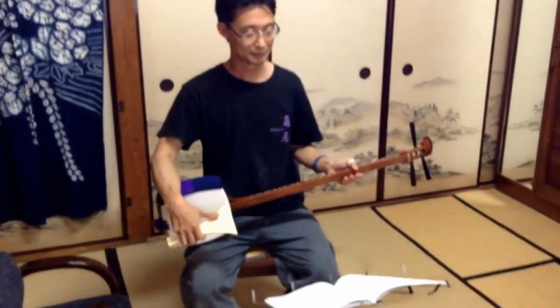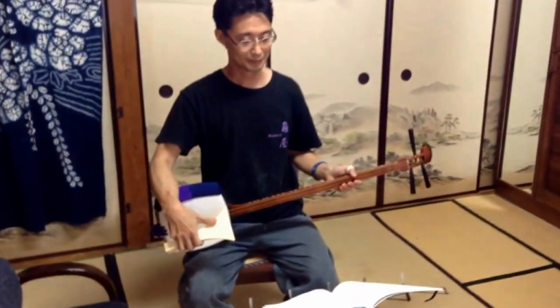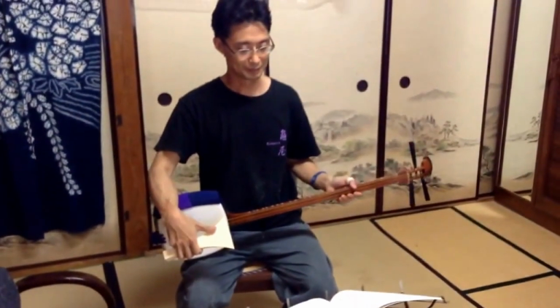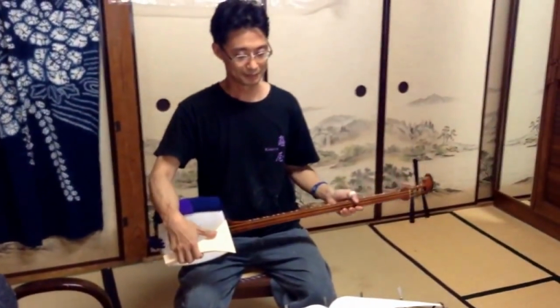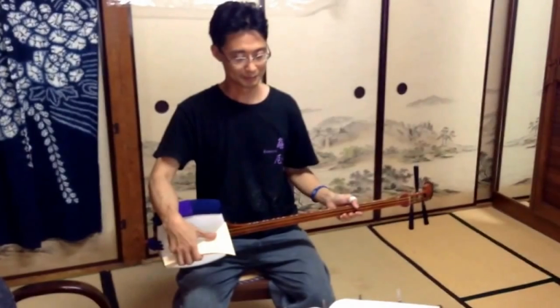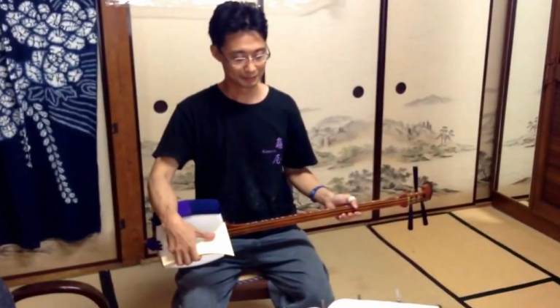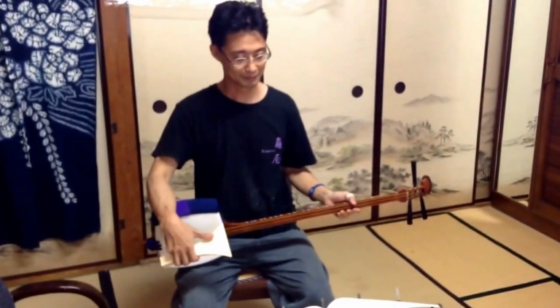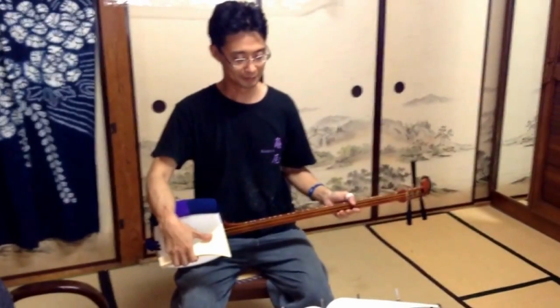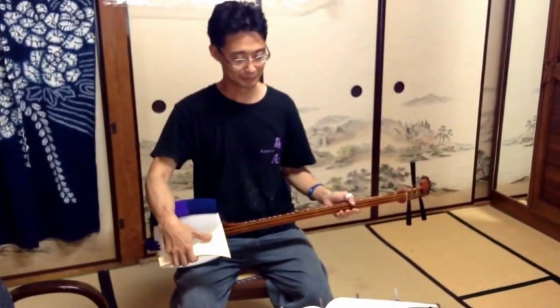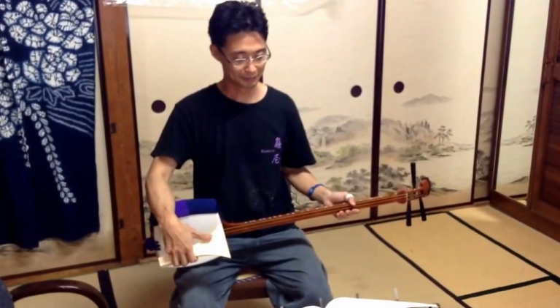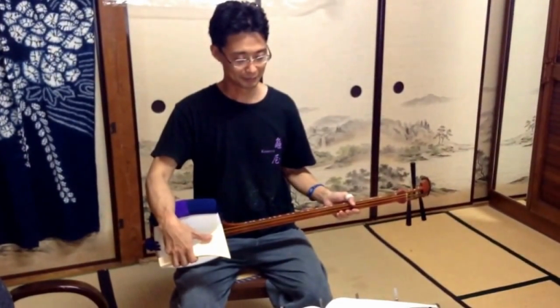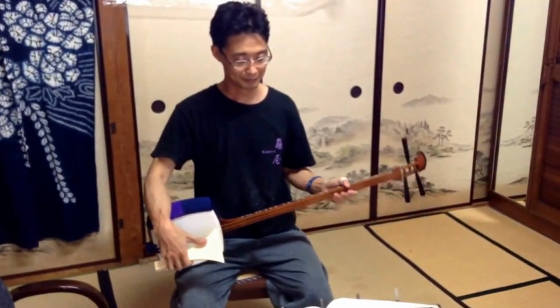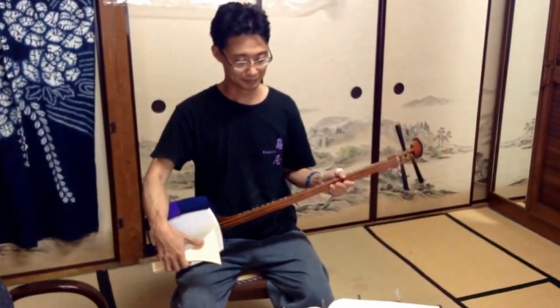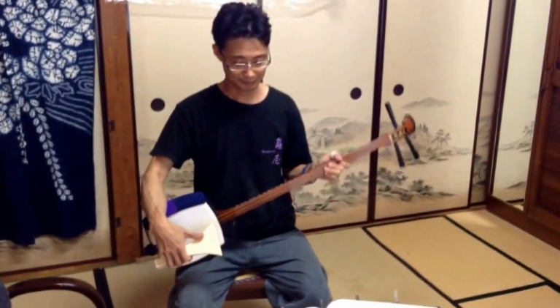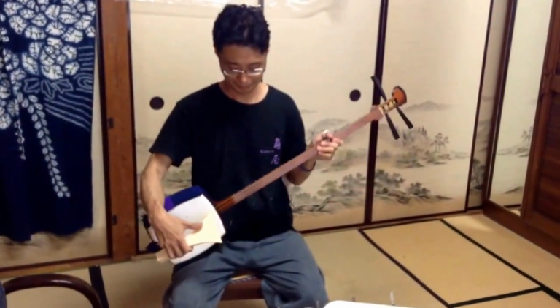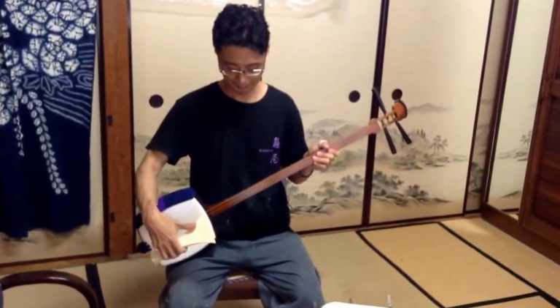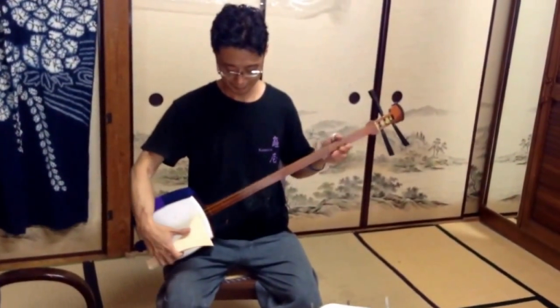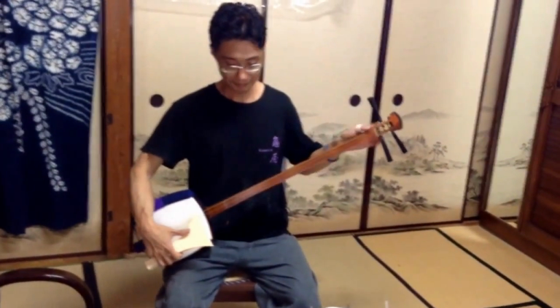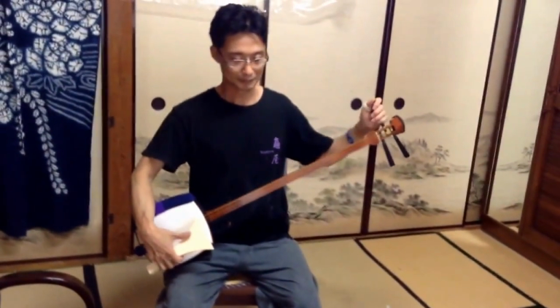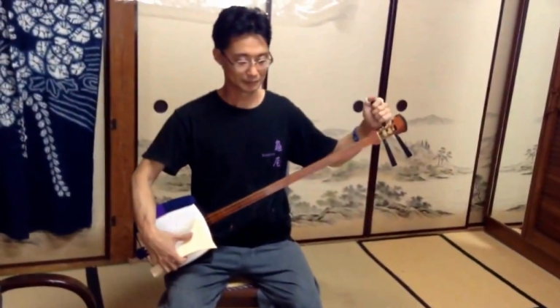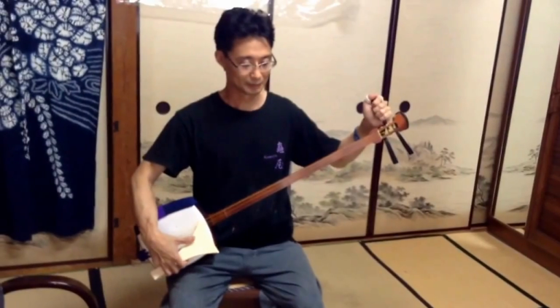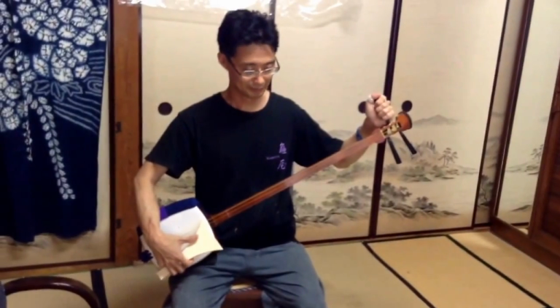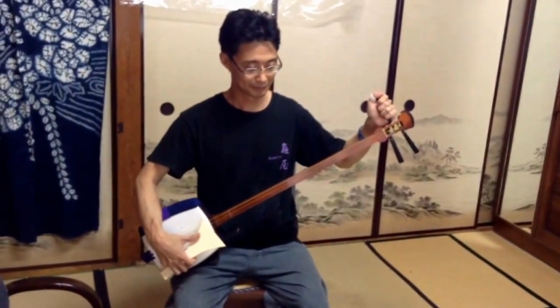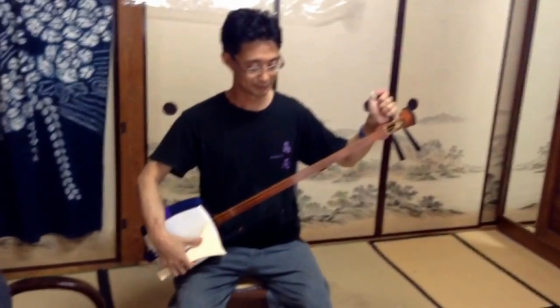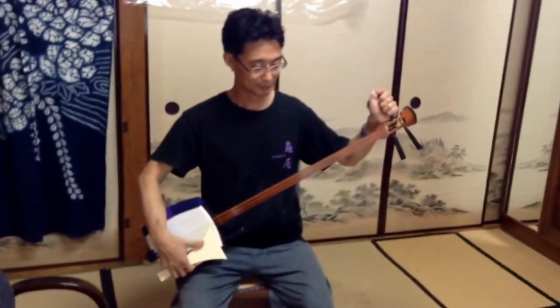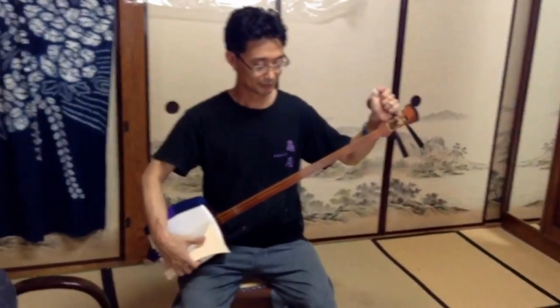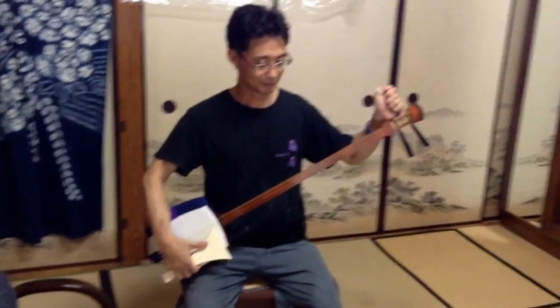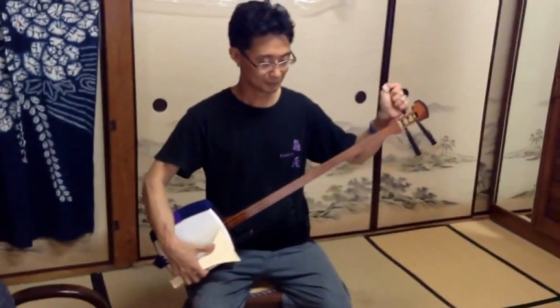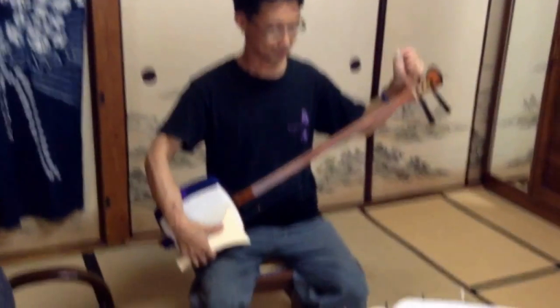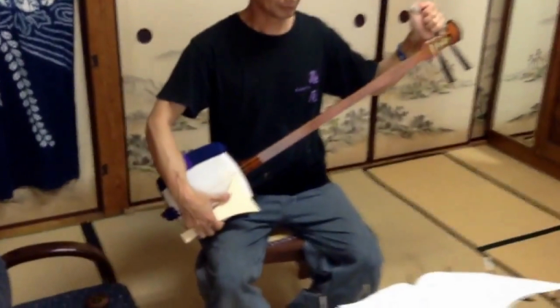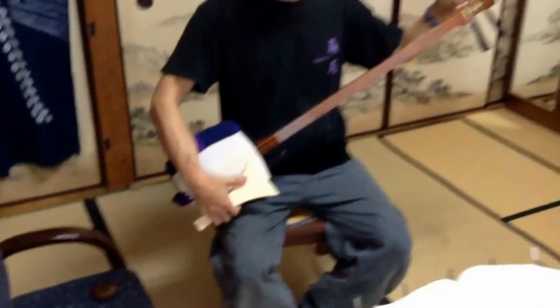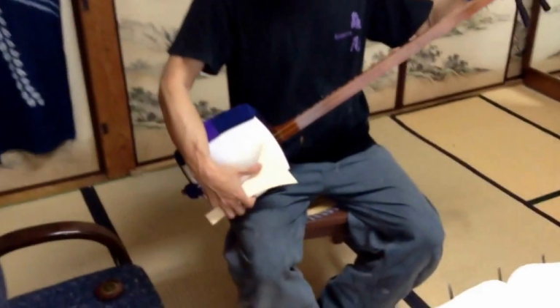This style is guitar style. And up the neck — that's Mio style. And how to play, use like this.